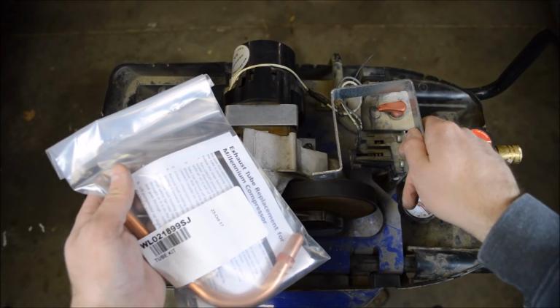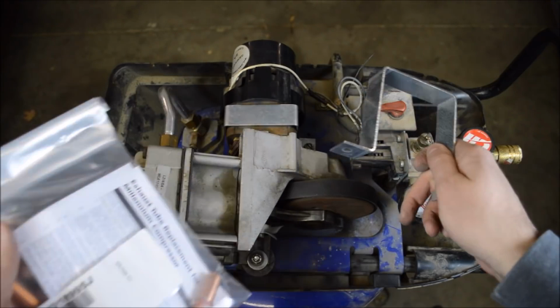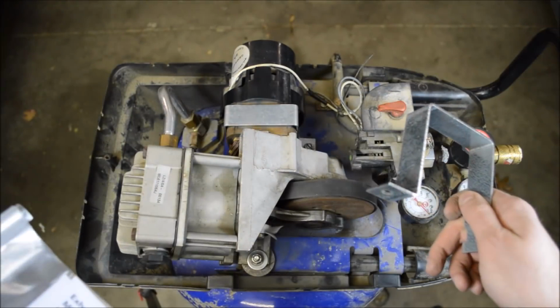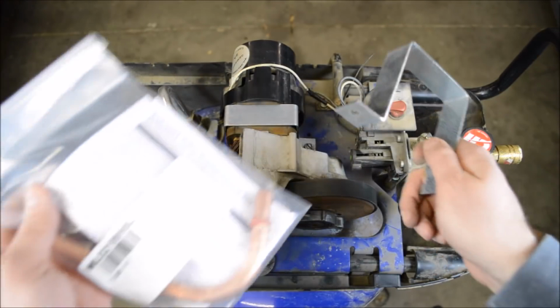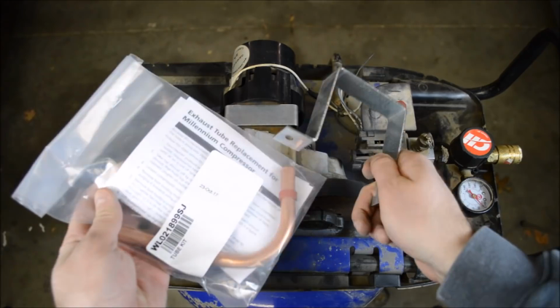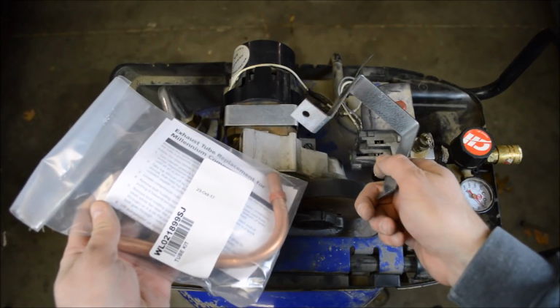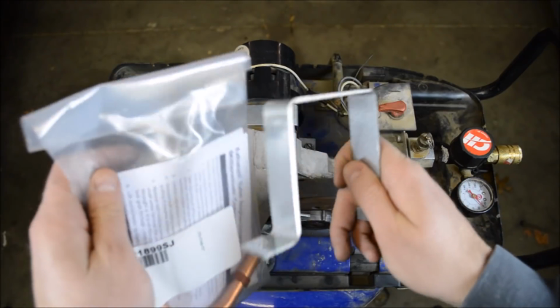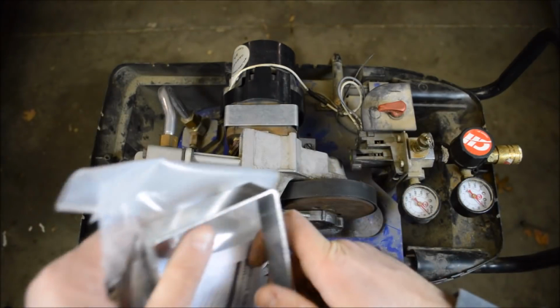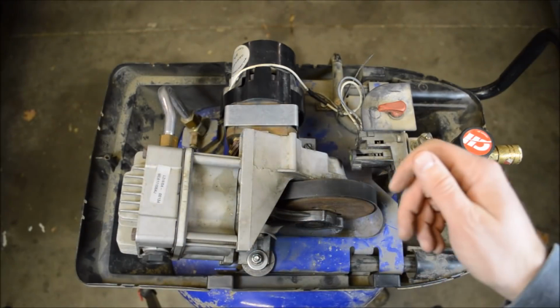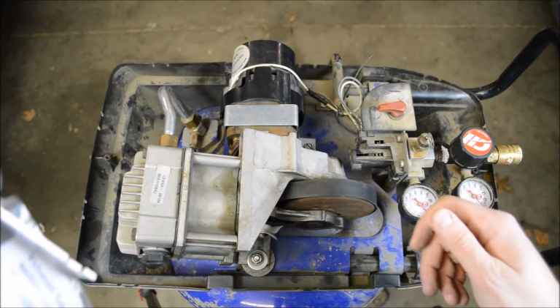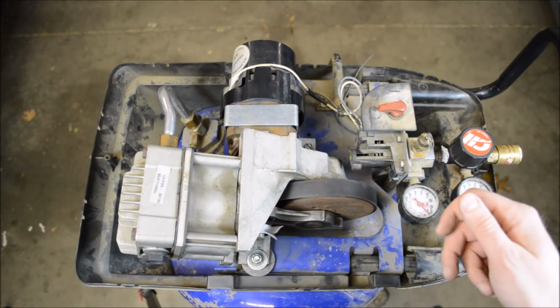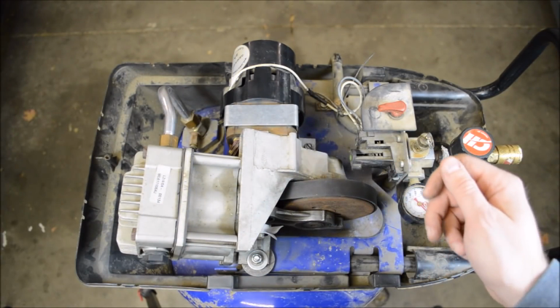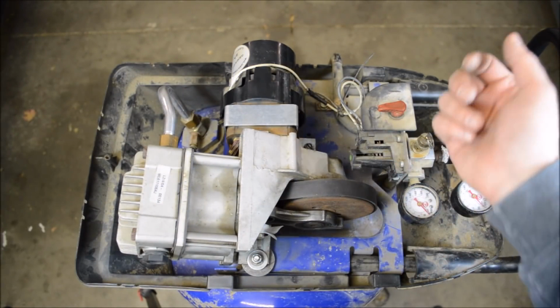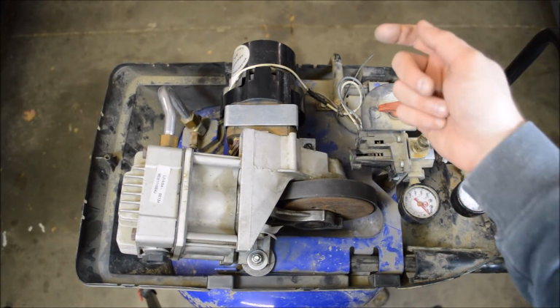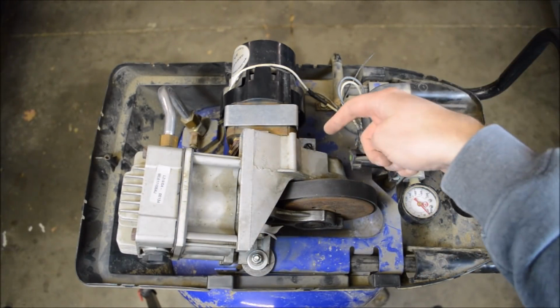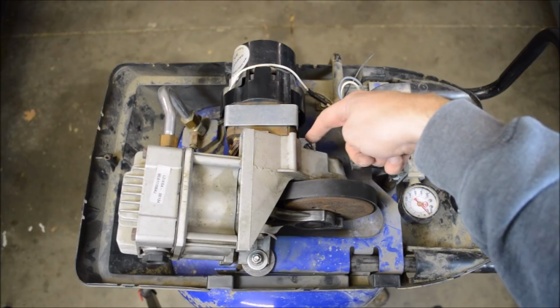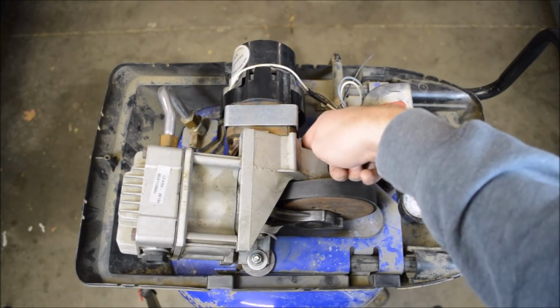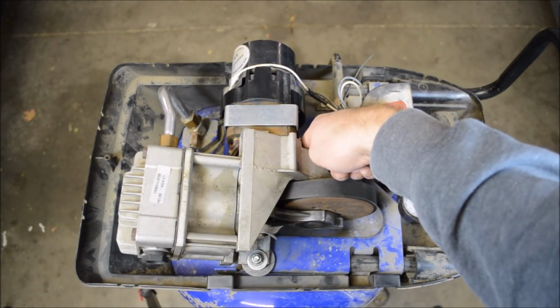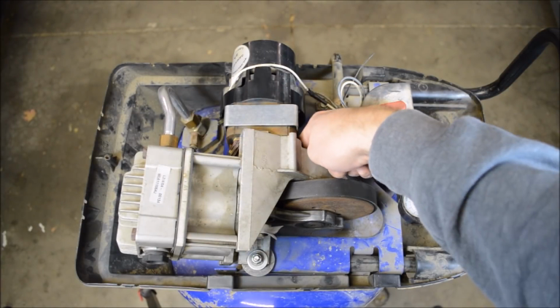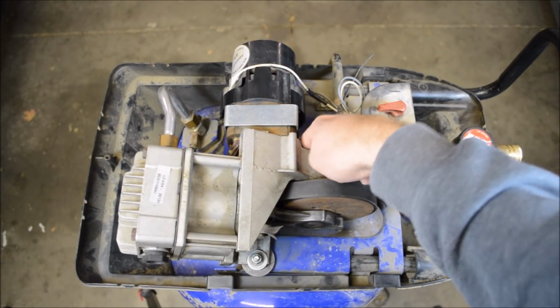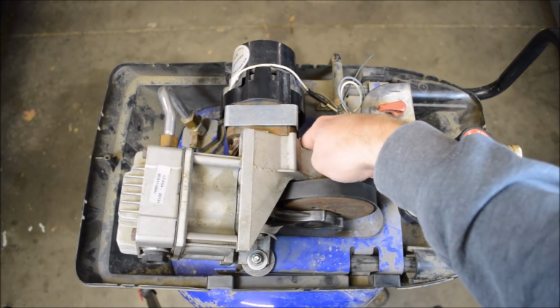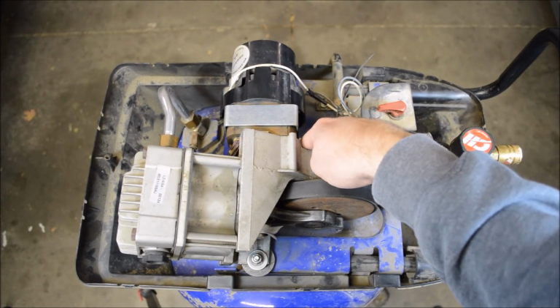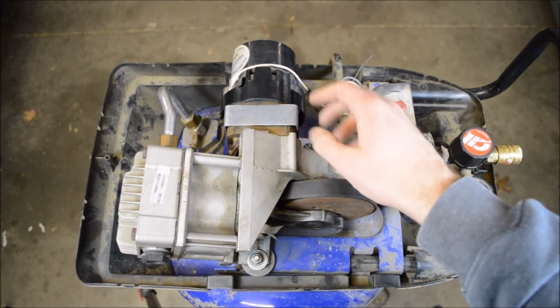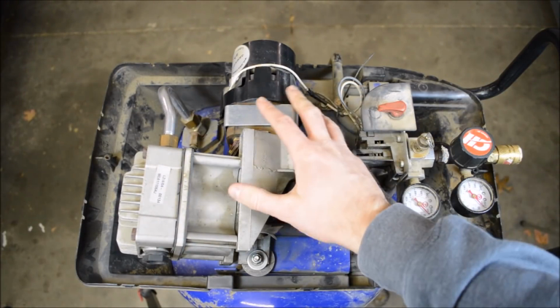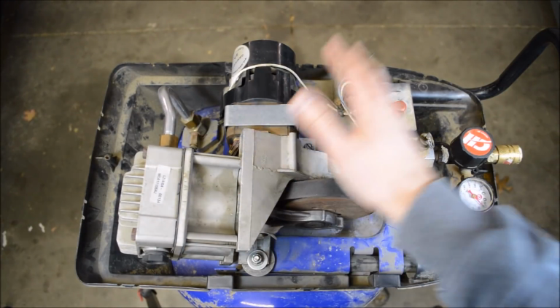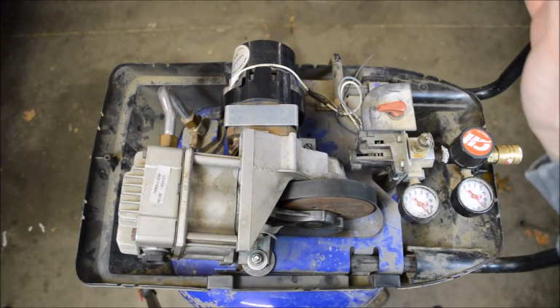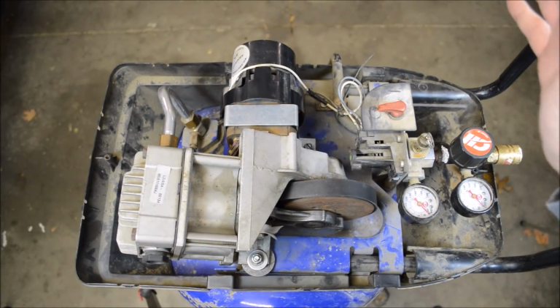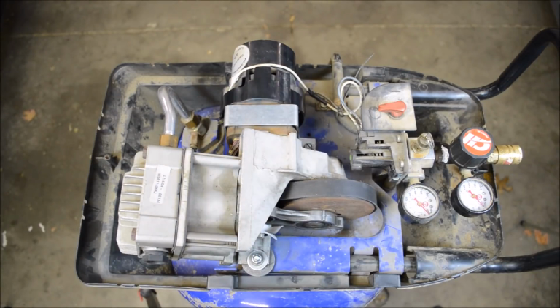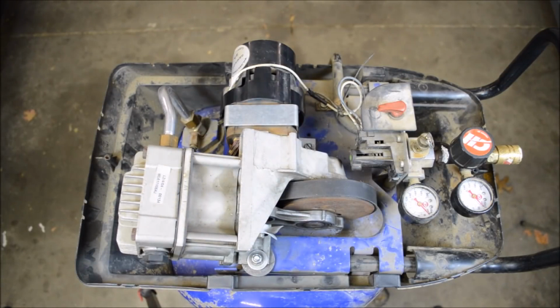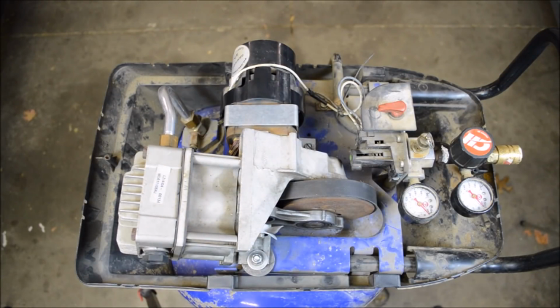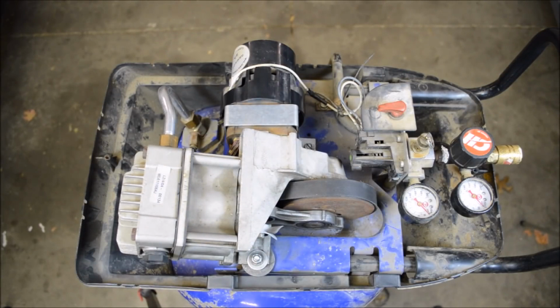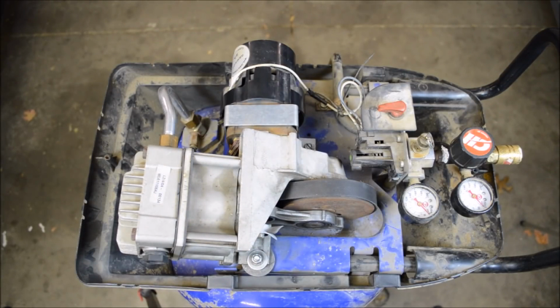Here's what I'm going to do. I'm not just going to replace these again and hope for the best. I am going to replace them, but I'm also going to add another bolt here to help hold down the pump body, hopefully keep everything from moving around, and keep this from failing again.